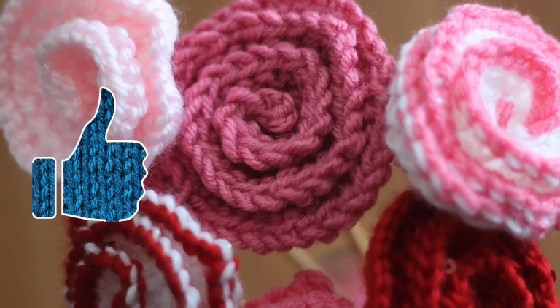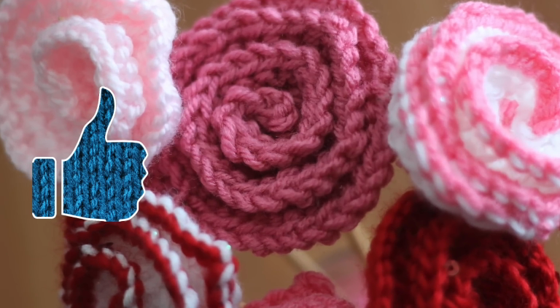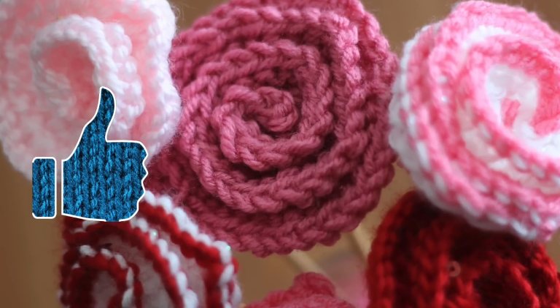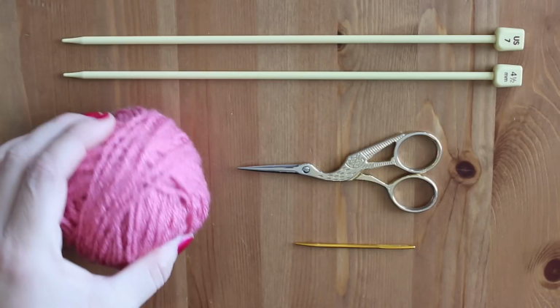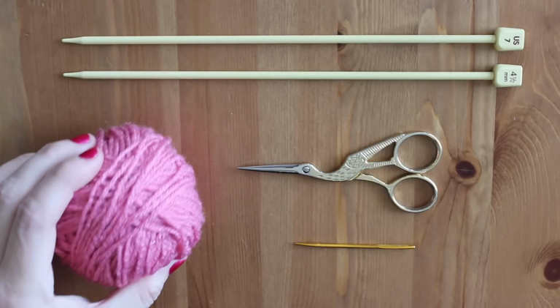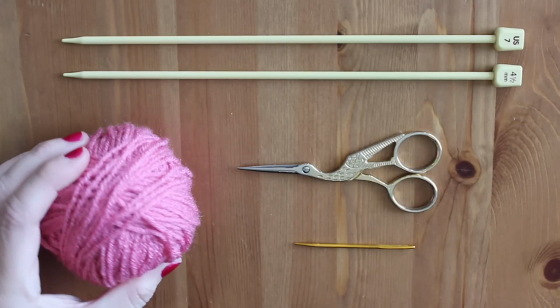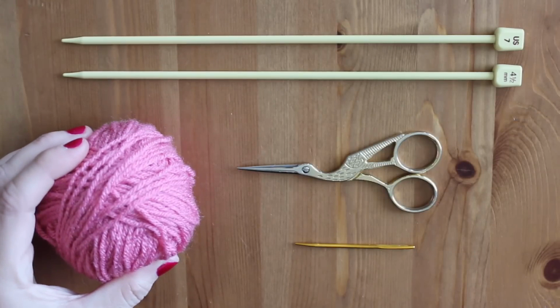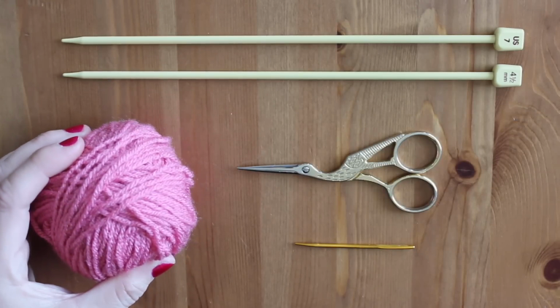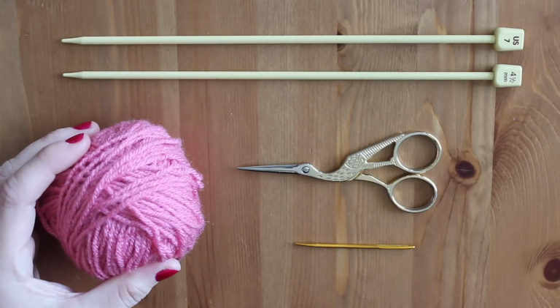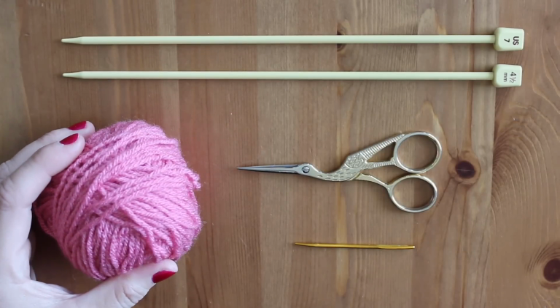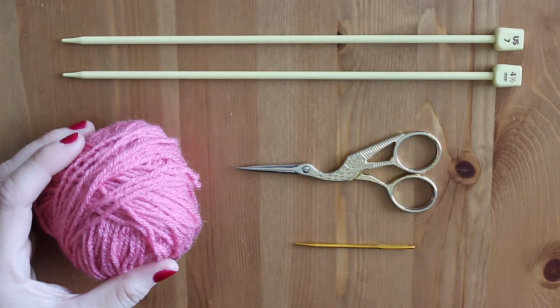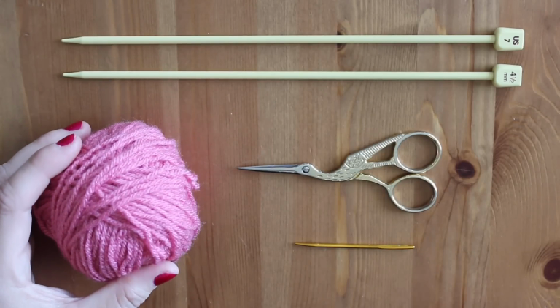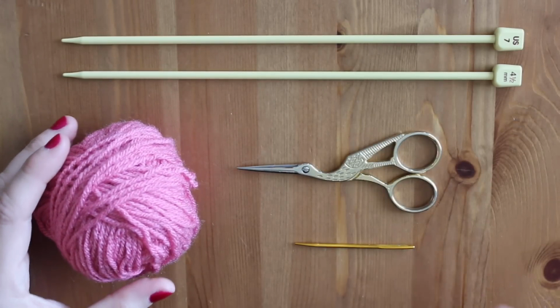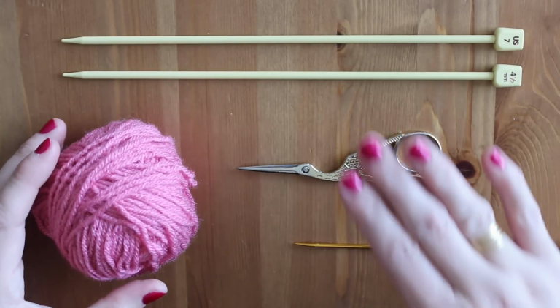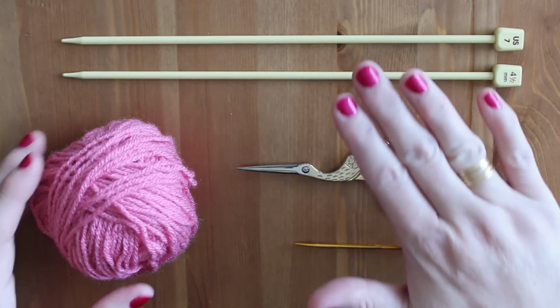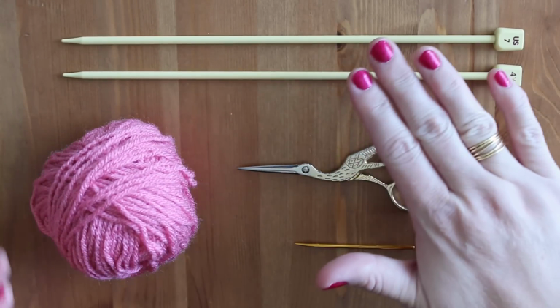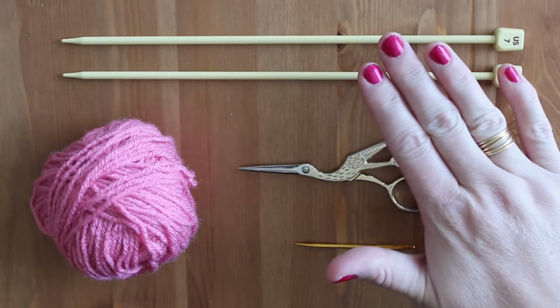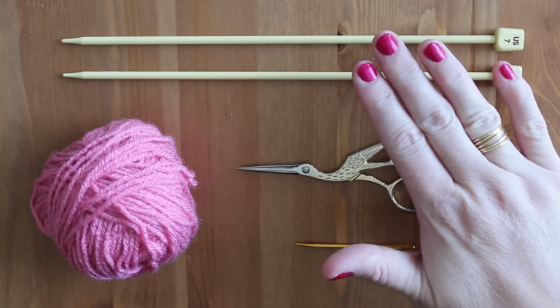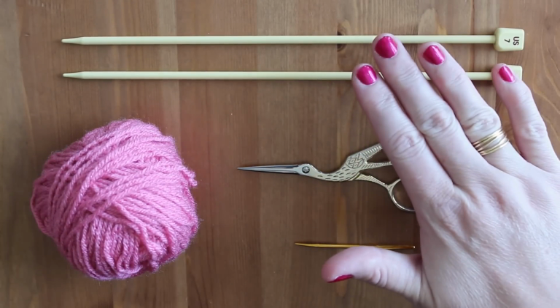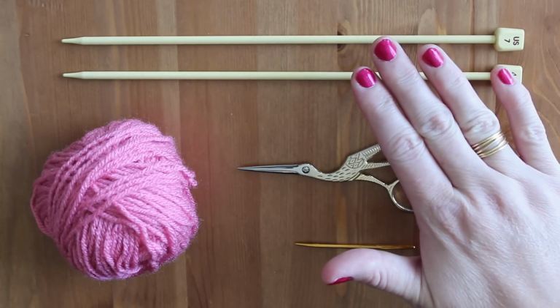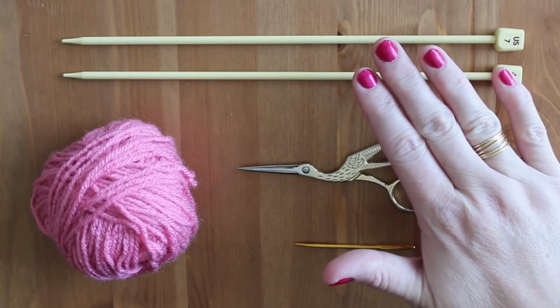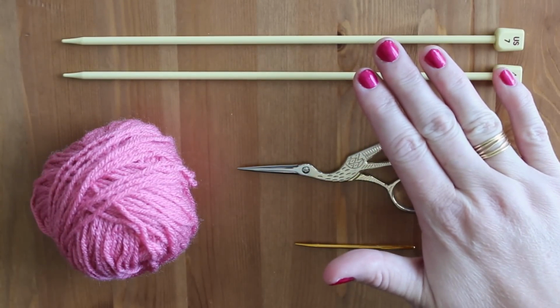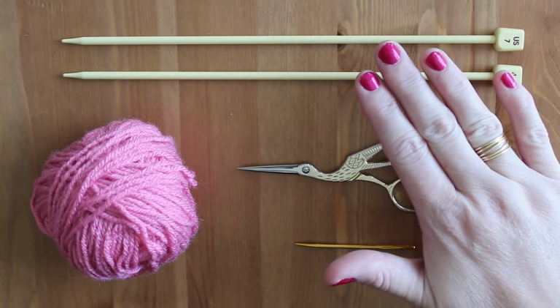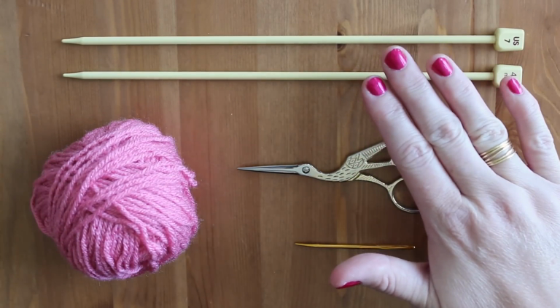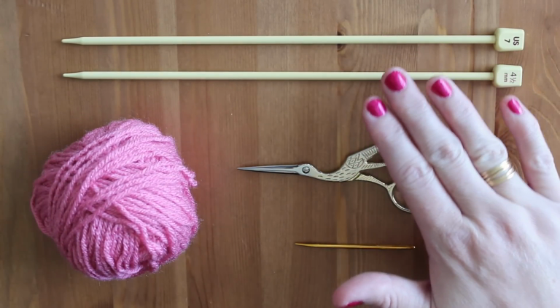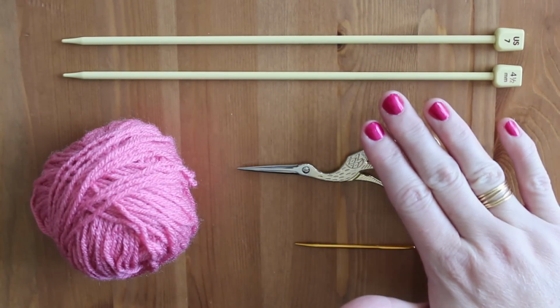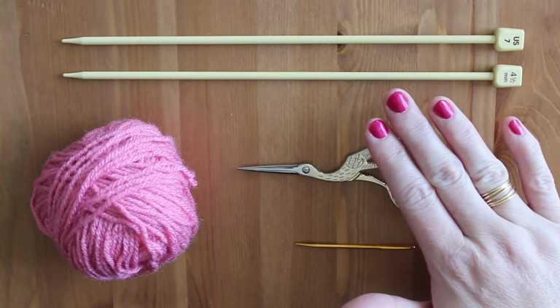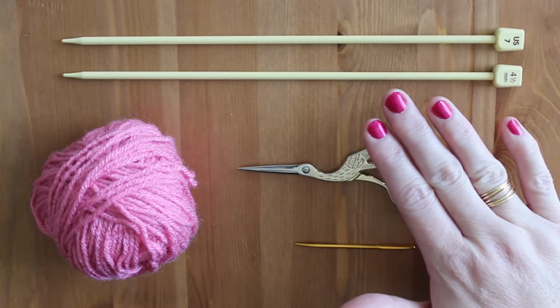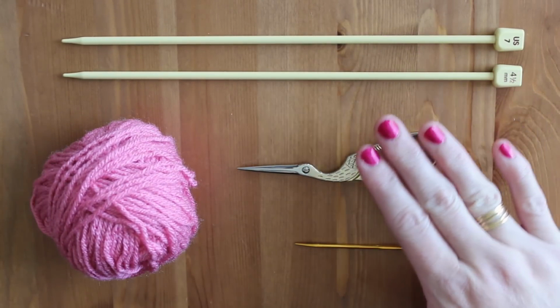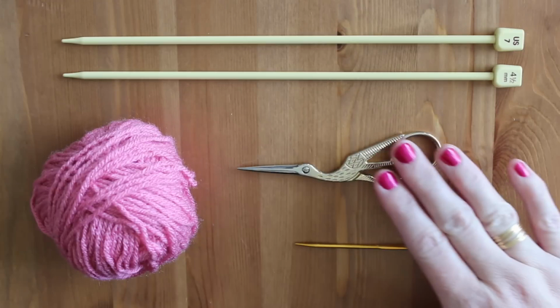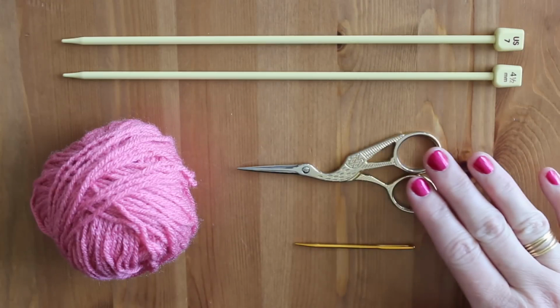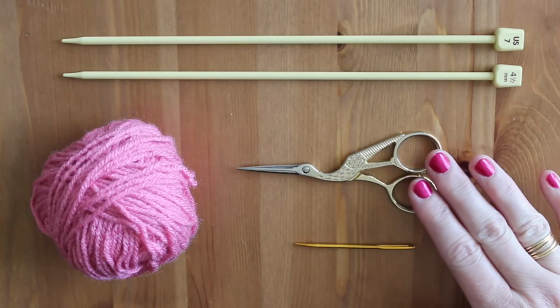For our materials, we will use any weight yarn and the appropriate size knitting needles, scissors, and a tapestry needle.